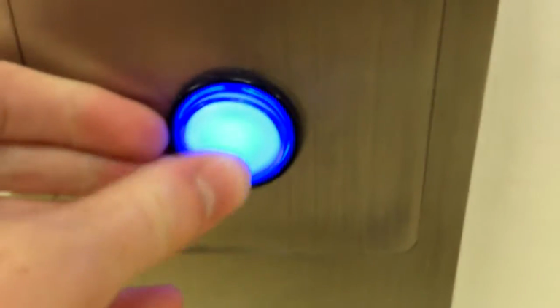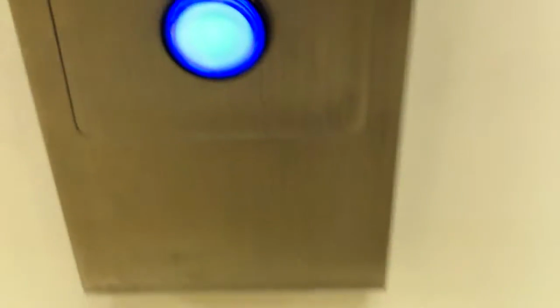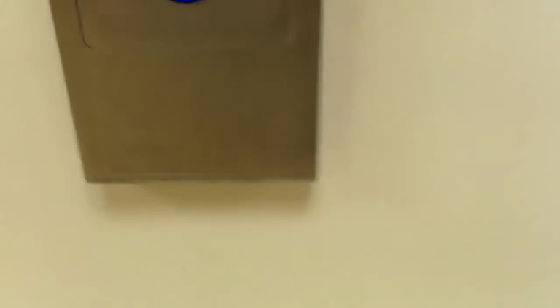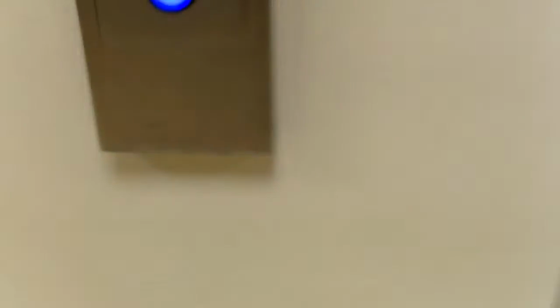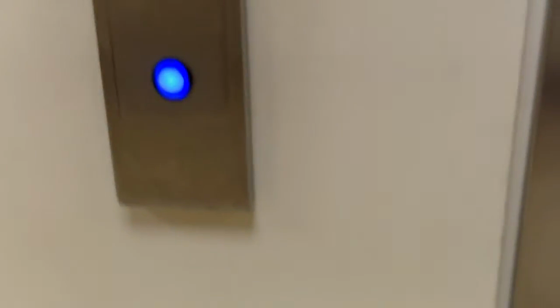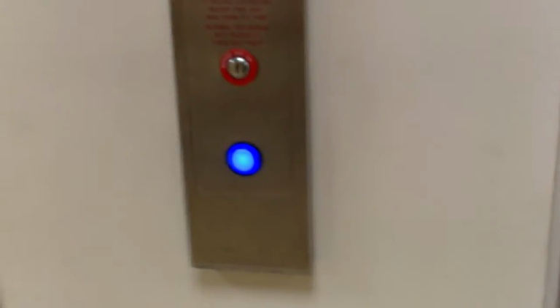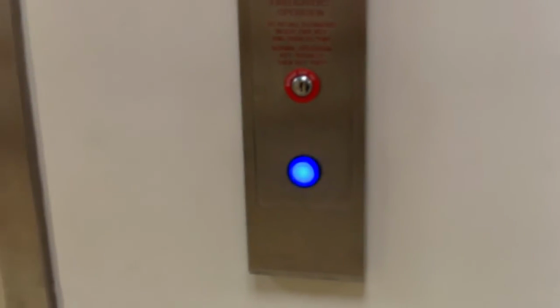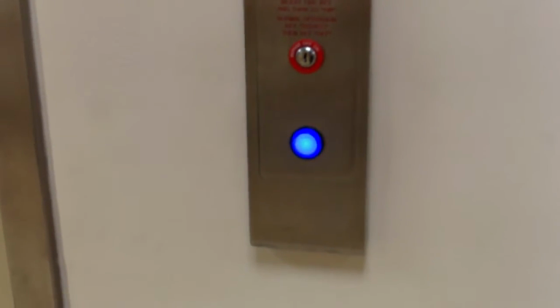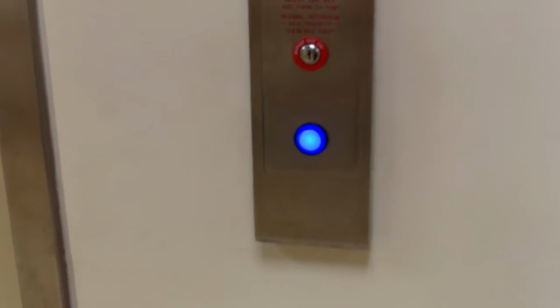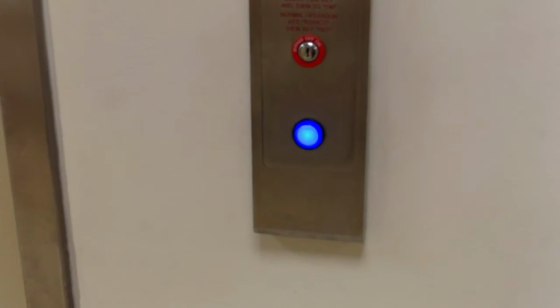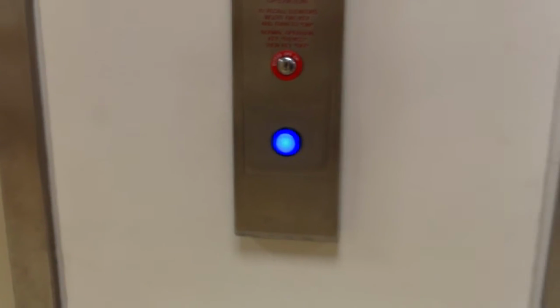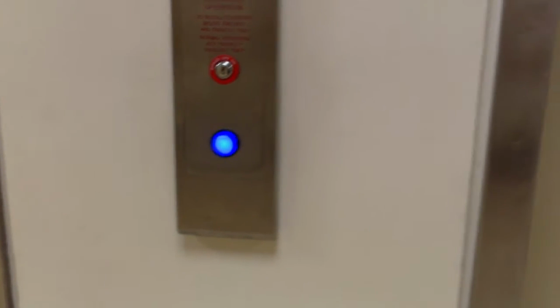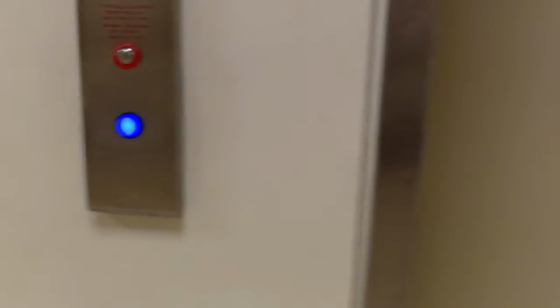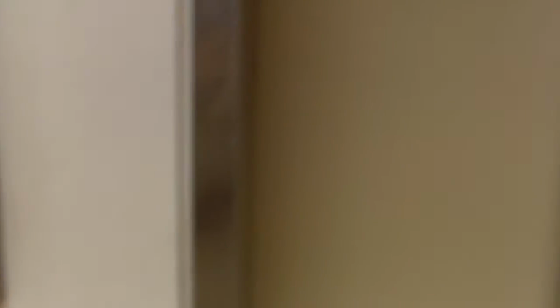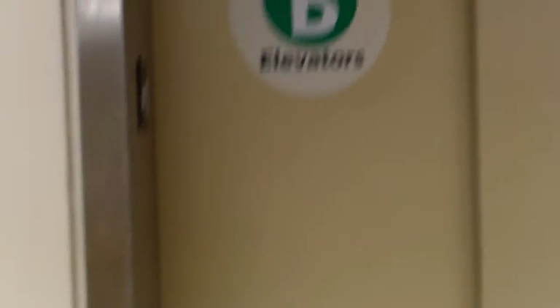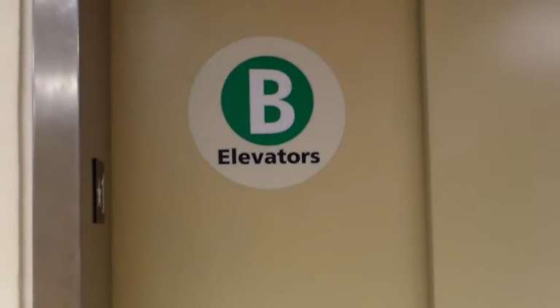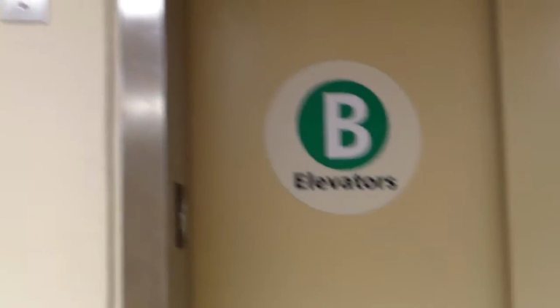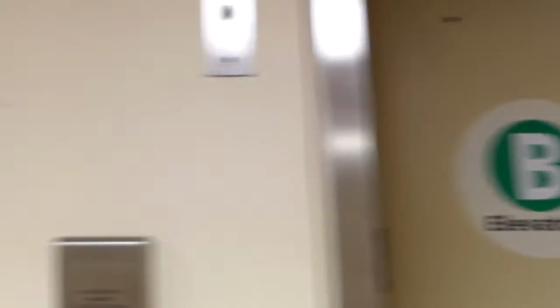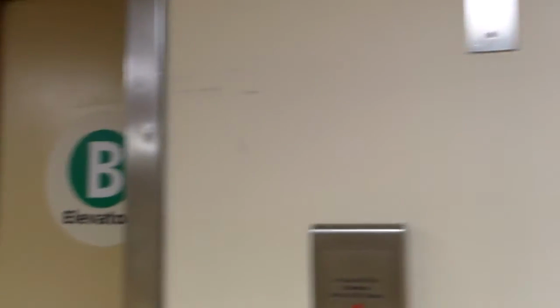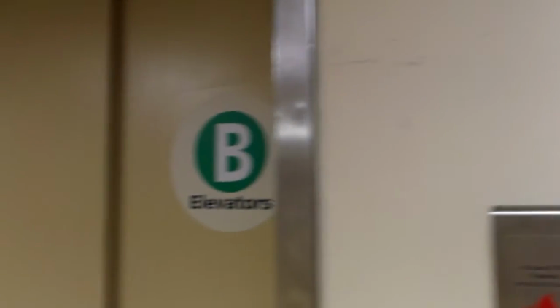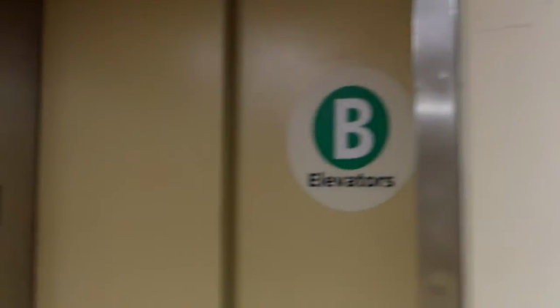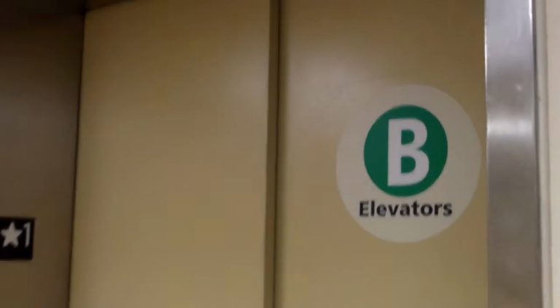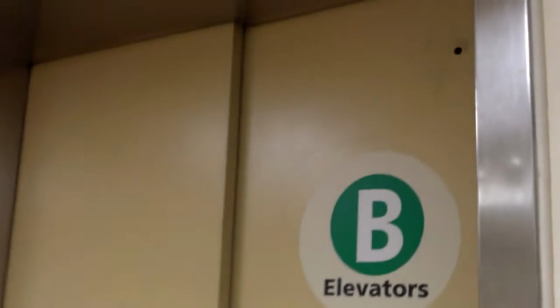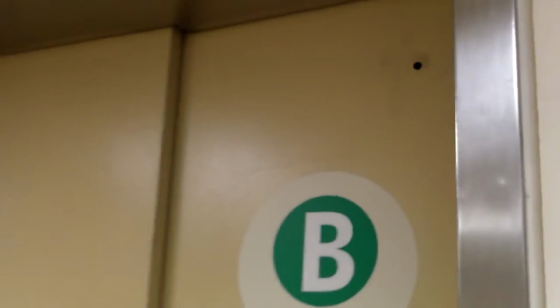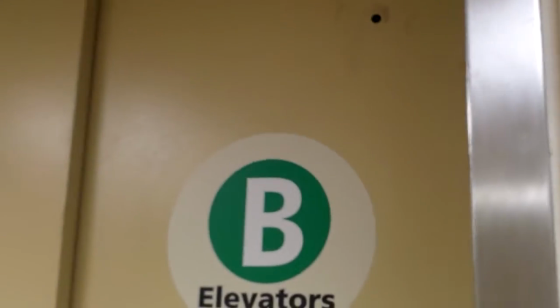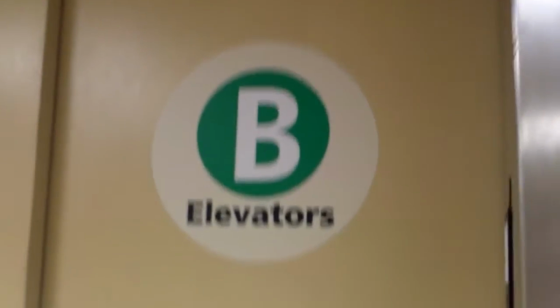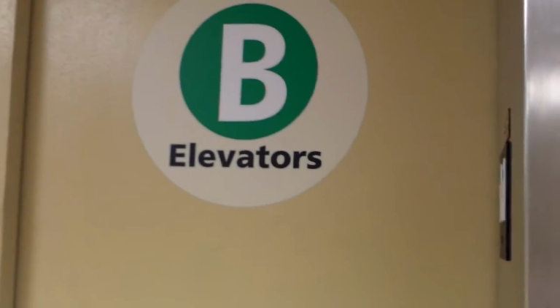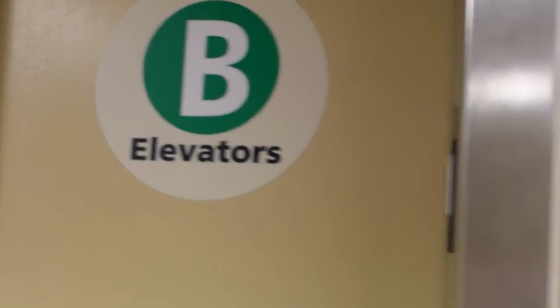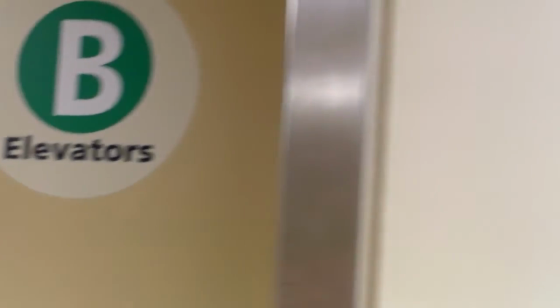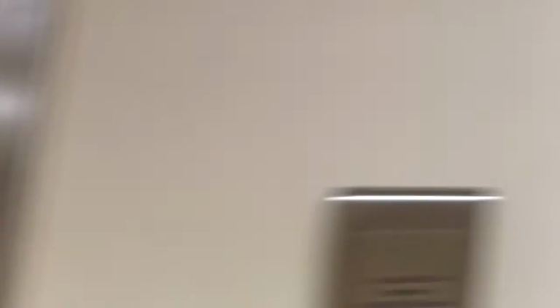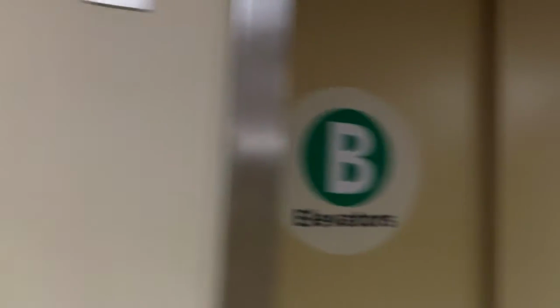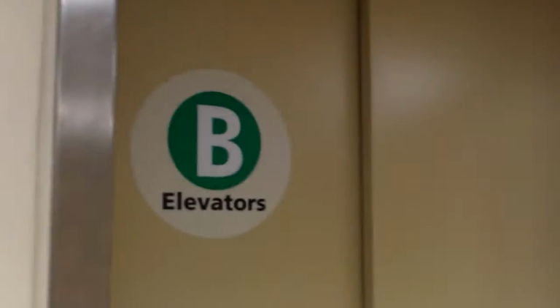Here are the B elevators at Presbyterian St. Luke's Hospital. That's interesting there — it's a blue Thyssen traditional button. These have all gotten modernized by Thyssen, and I think they were originally Otis.